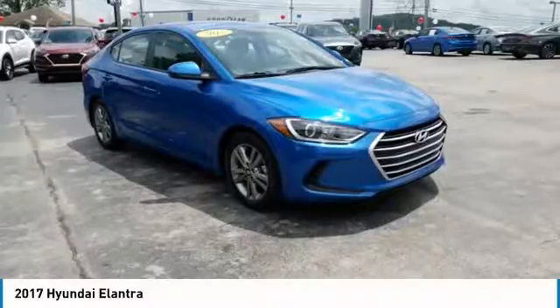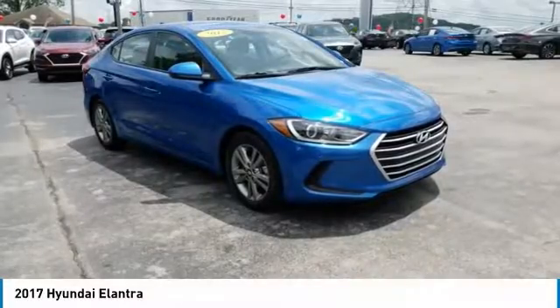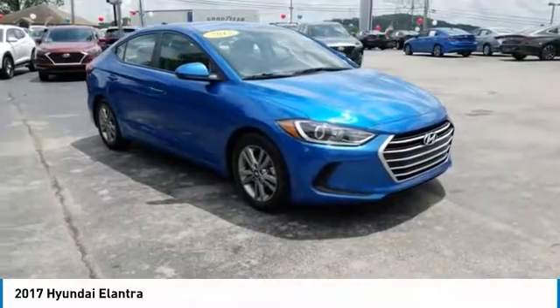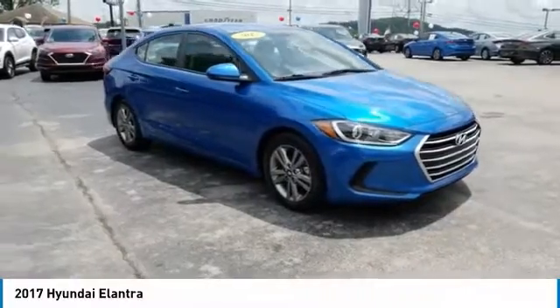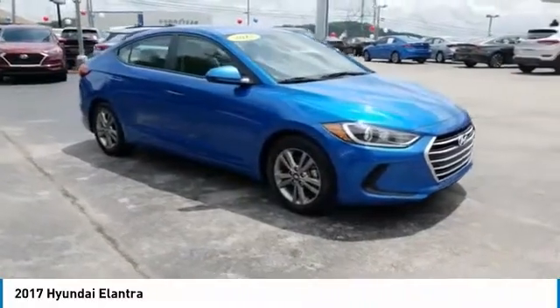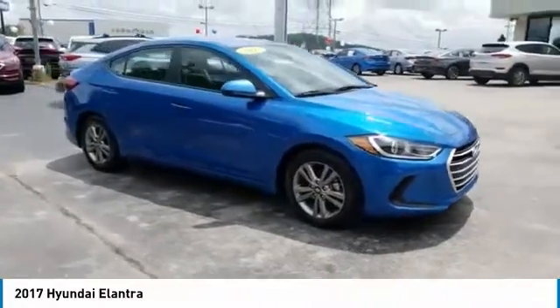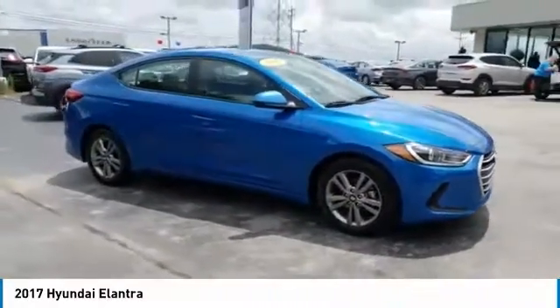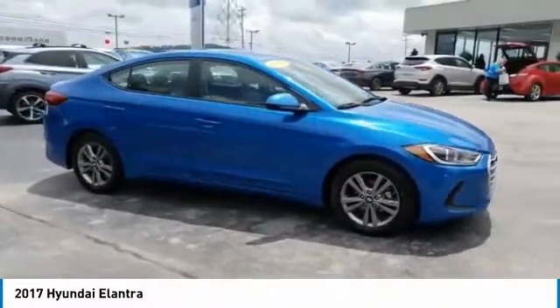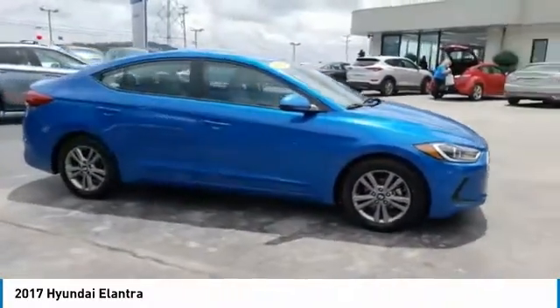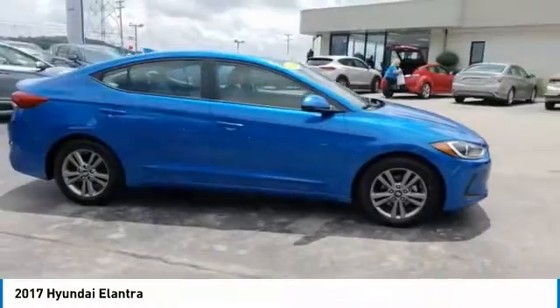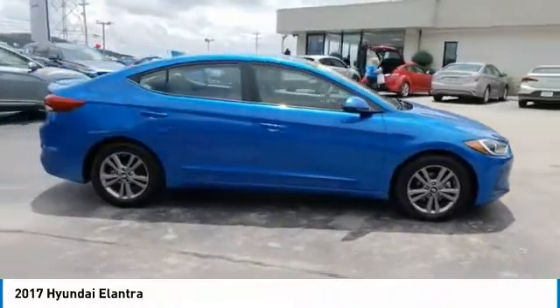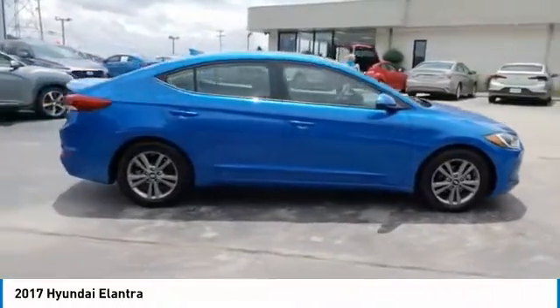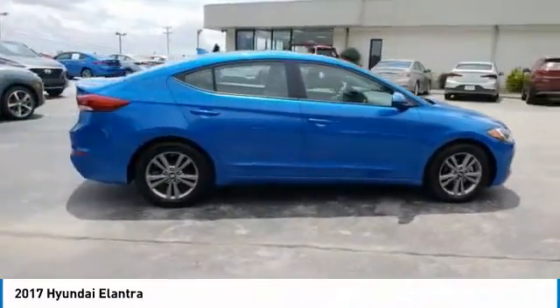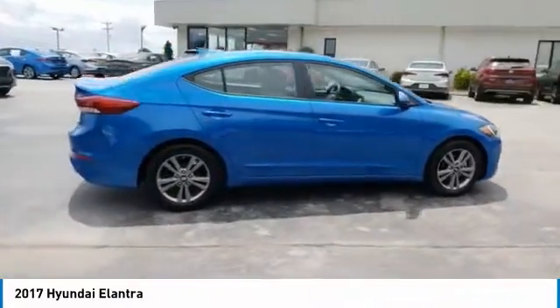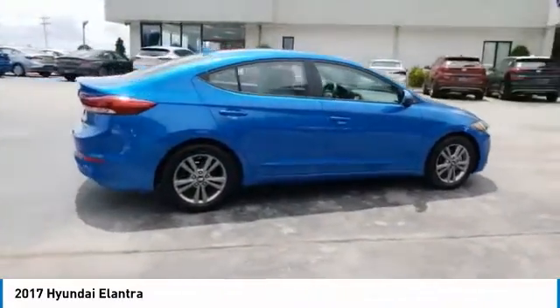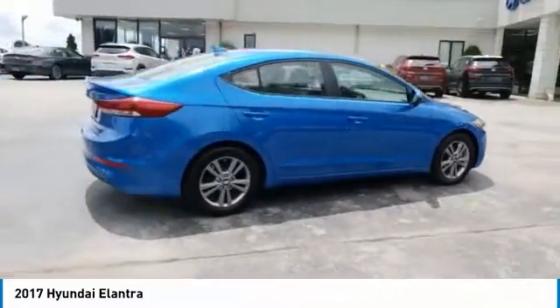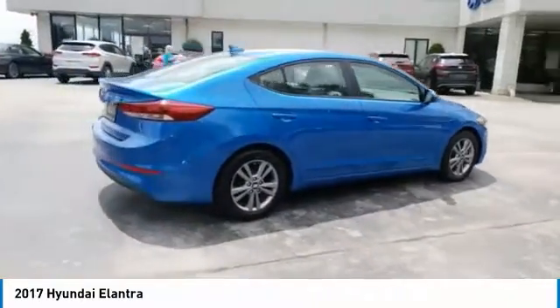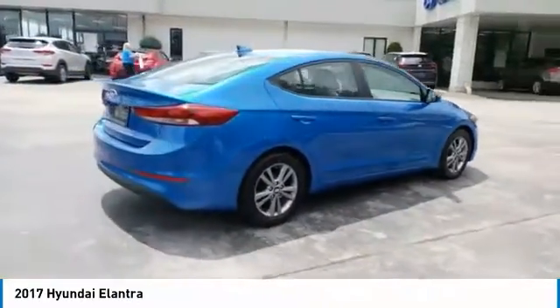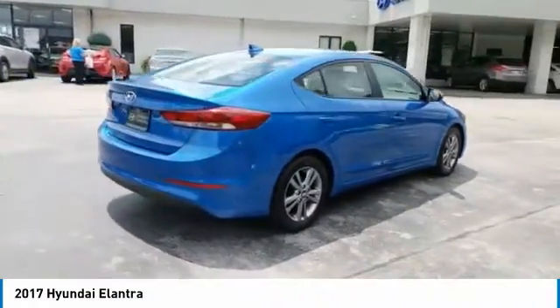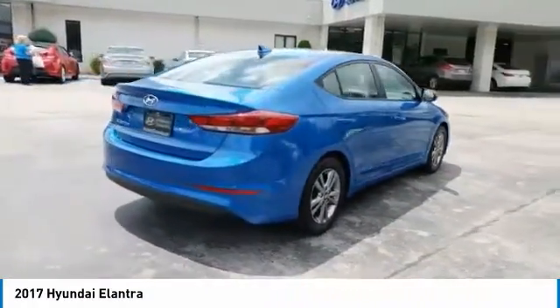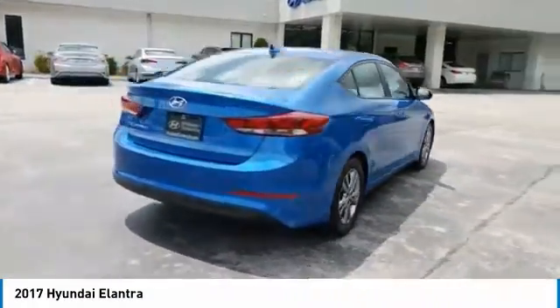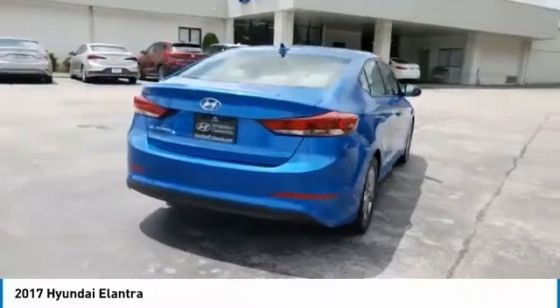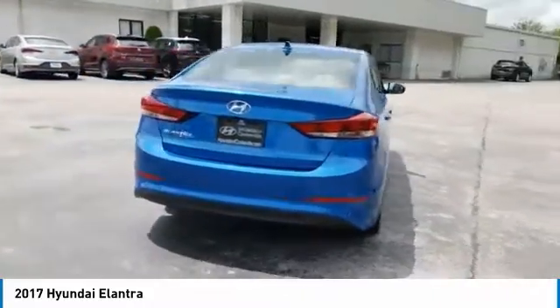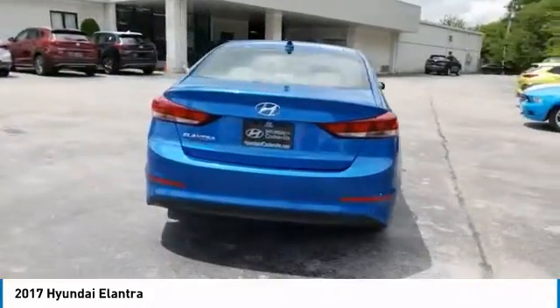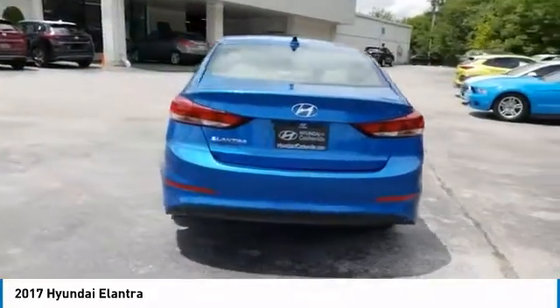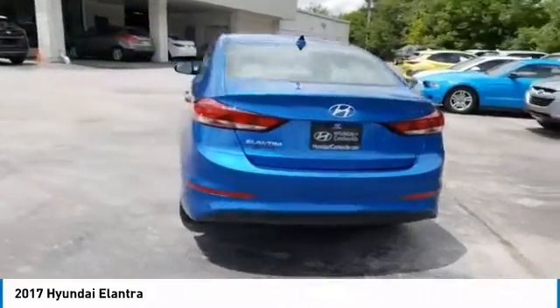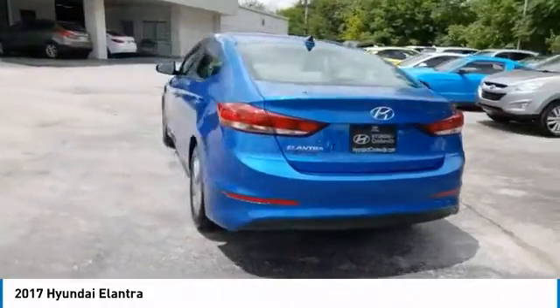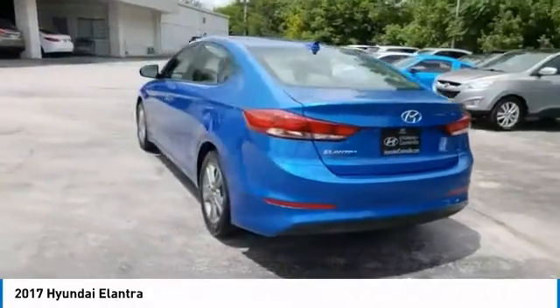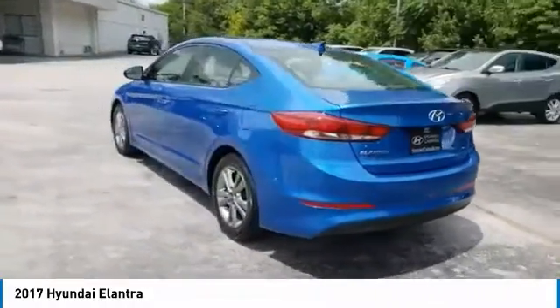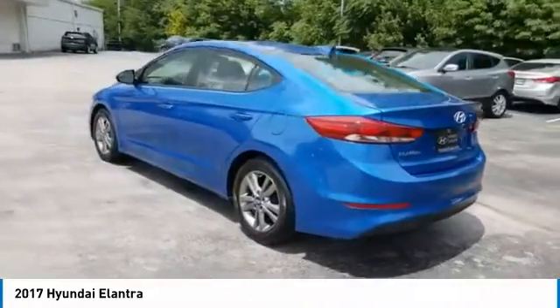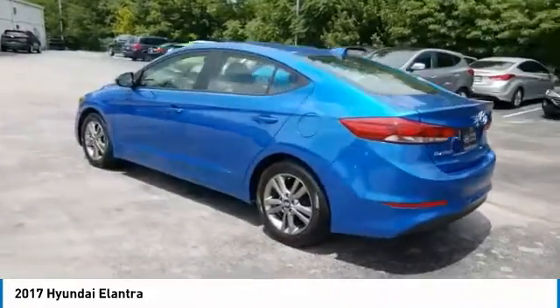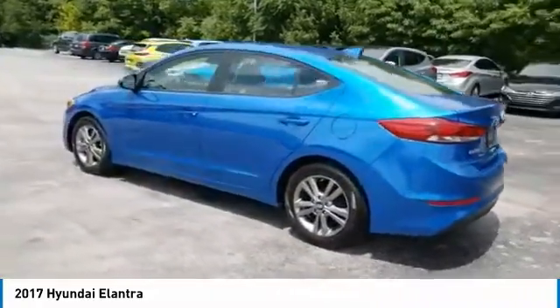Make a great choice today with the 2017 Elantra. The Elantra boasts the most interior room in its class and gets an exceptional 35 miles per gallon. With its luxurious standard features, the Elantra is an easy choice.